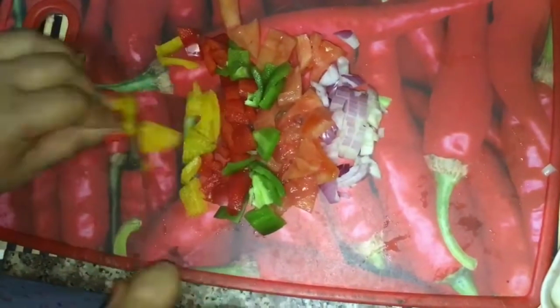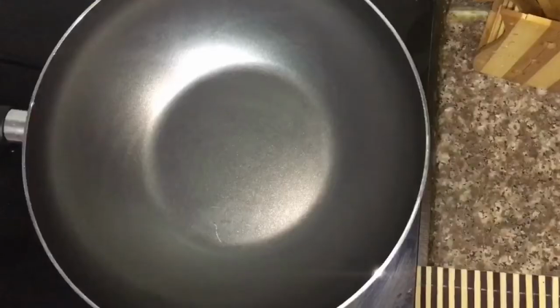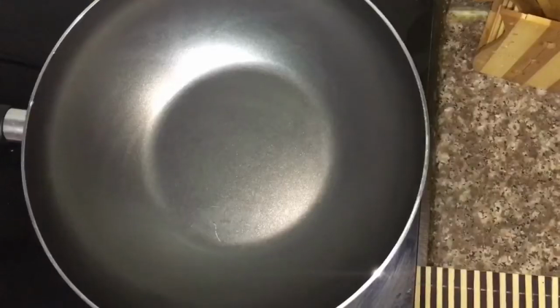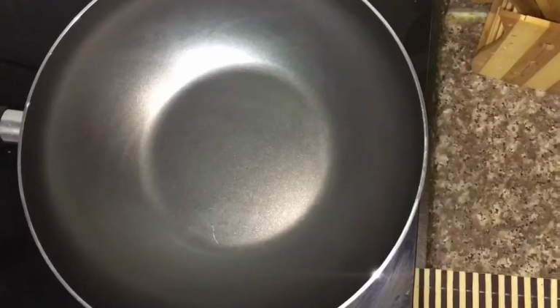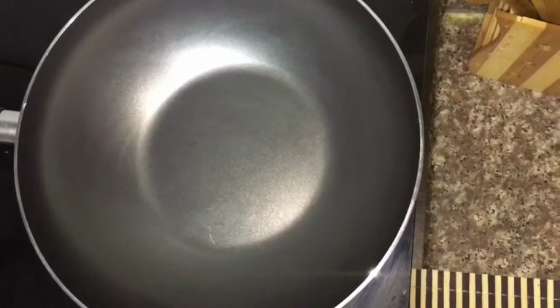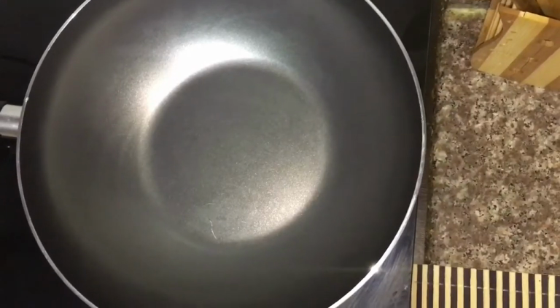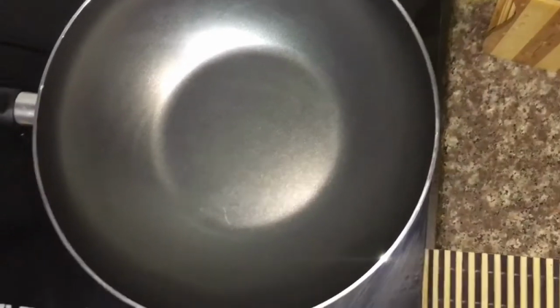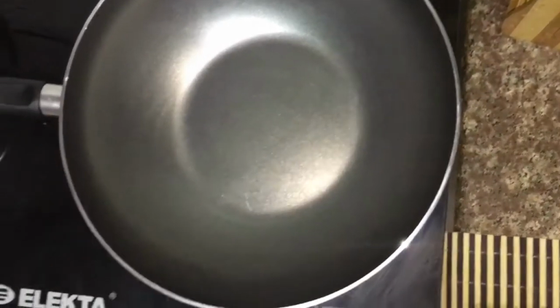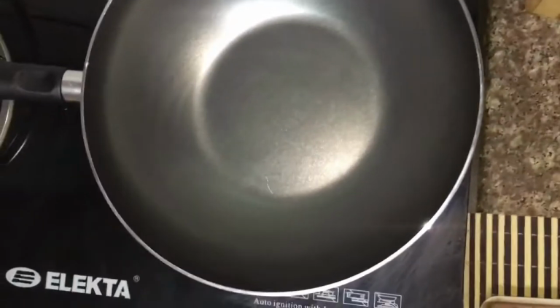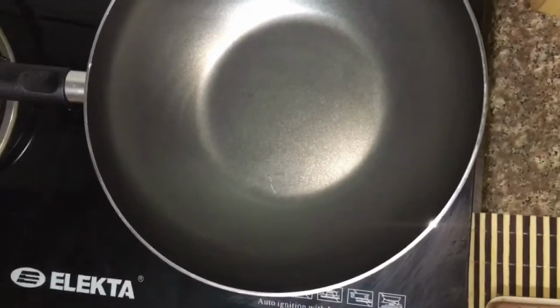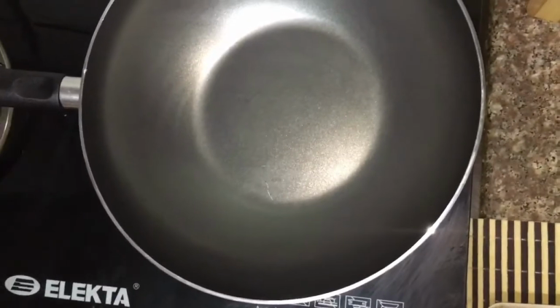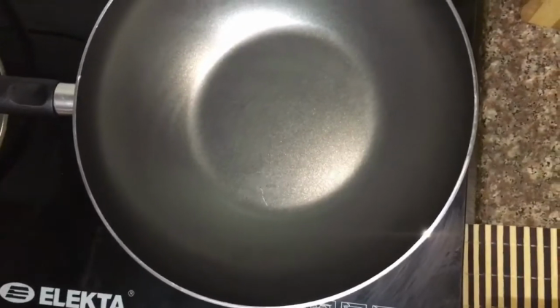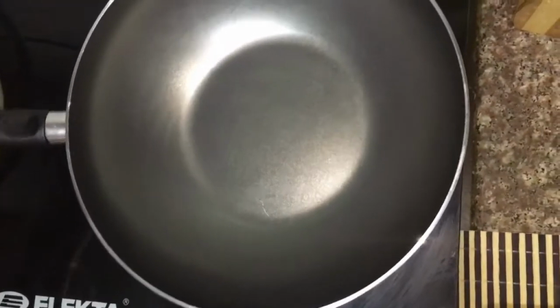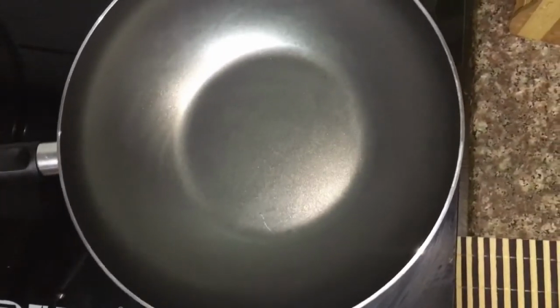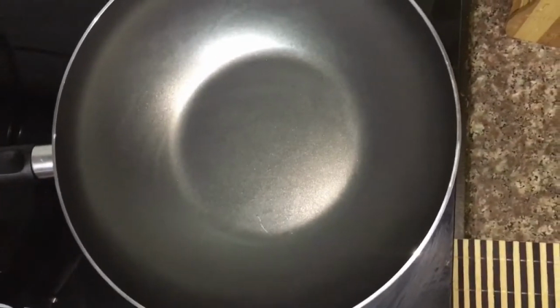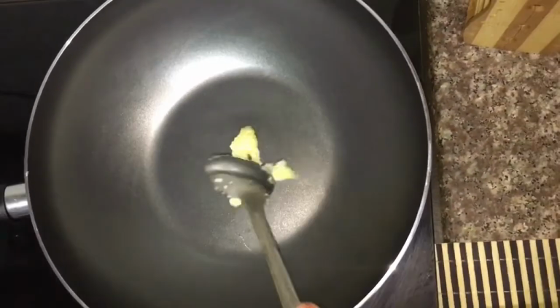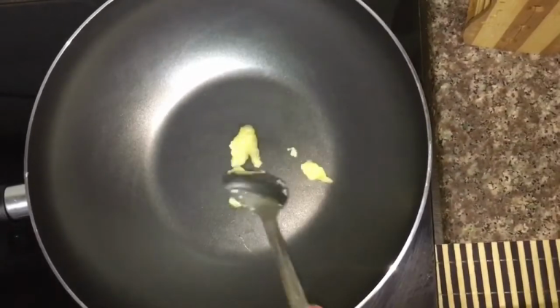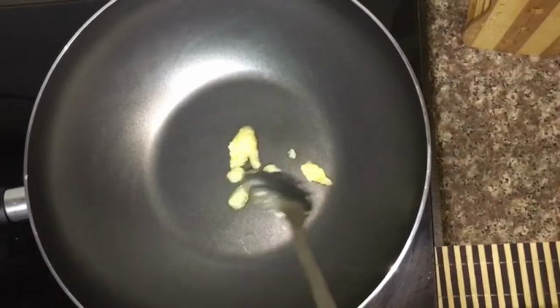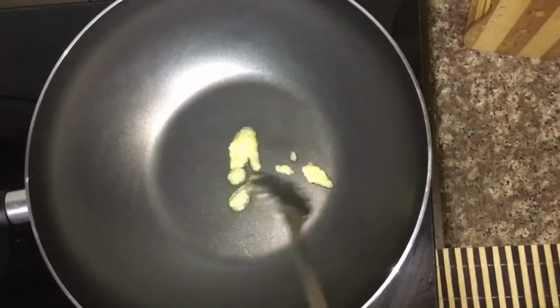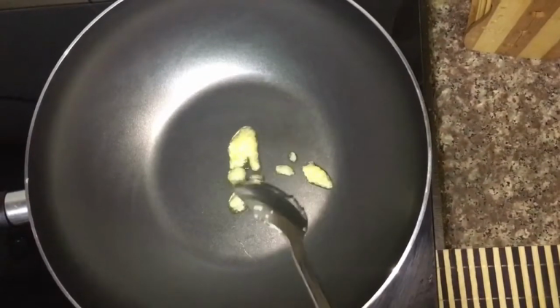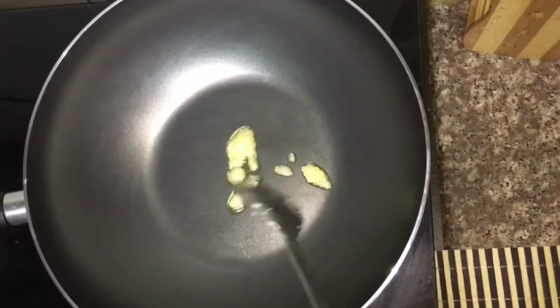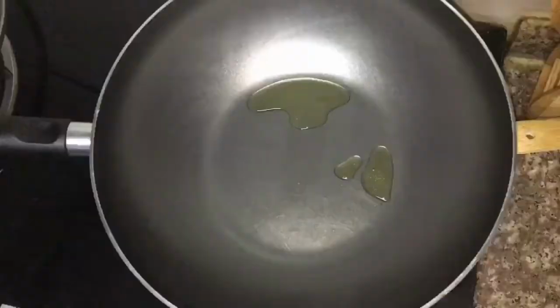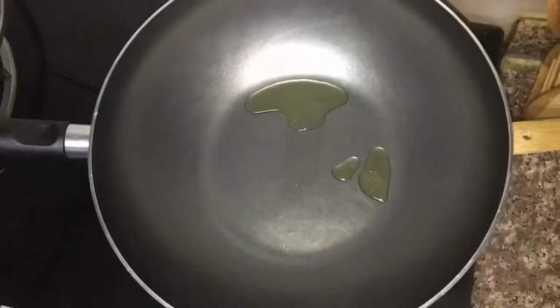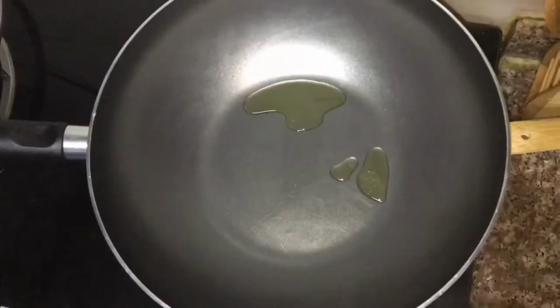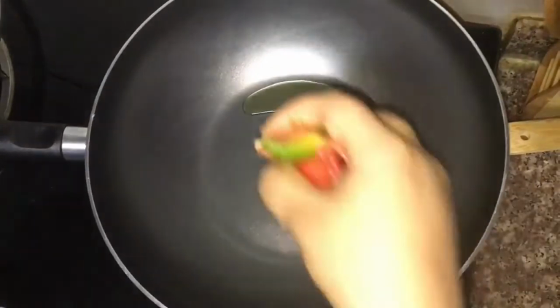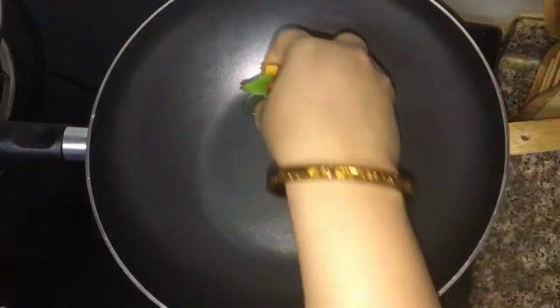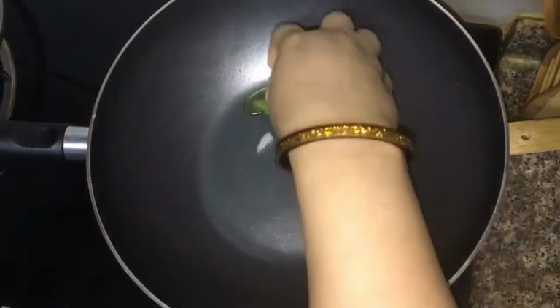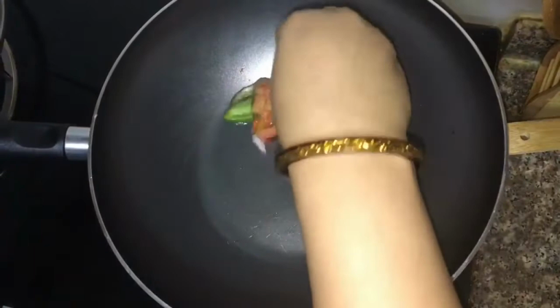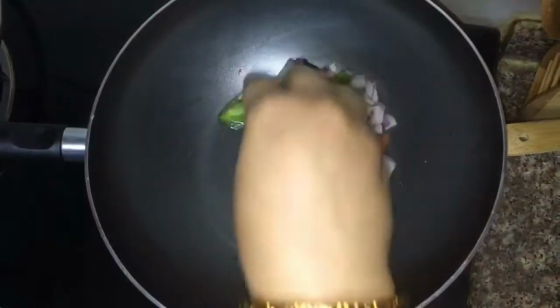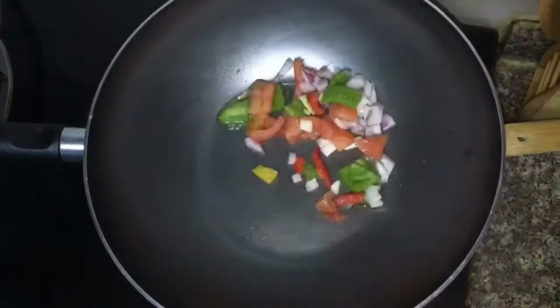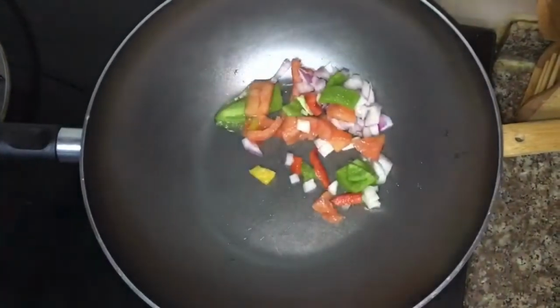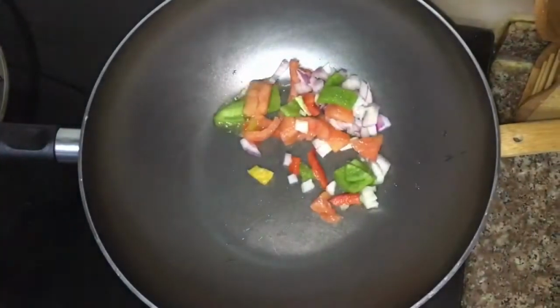We will switch on the flame and let the pan get heated. A little bit of ghee. Now I am going to add some veggies in the pan.